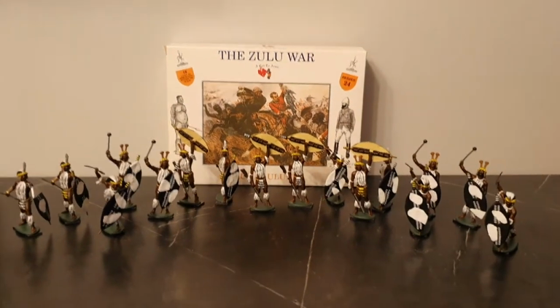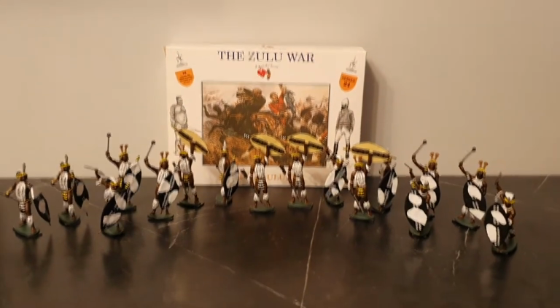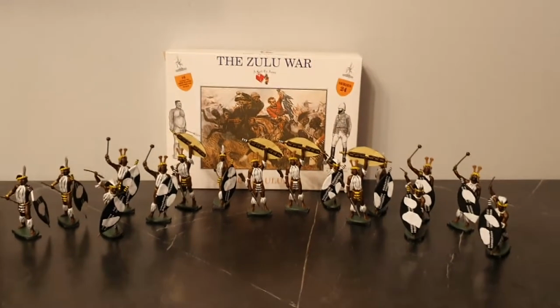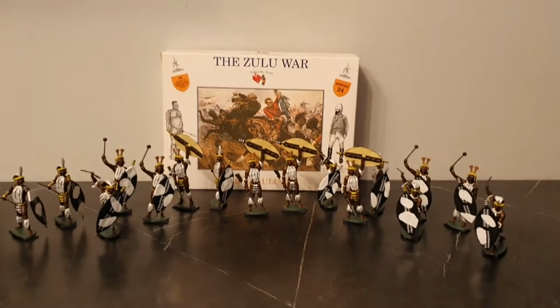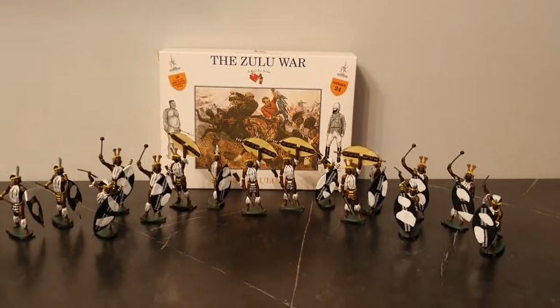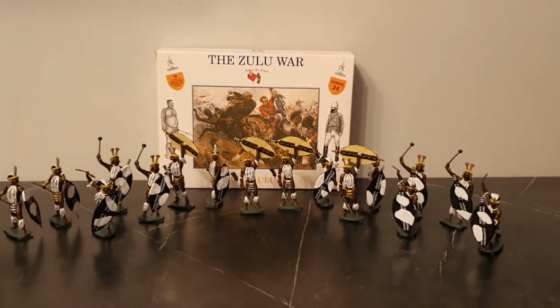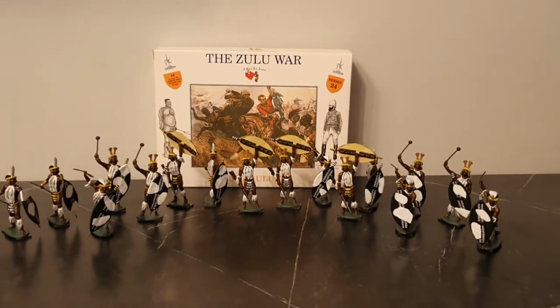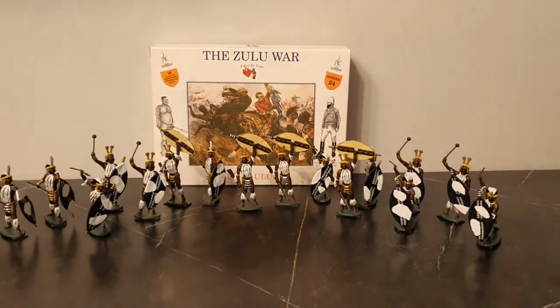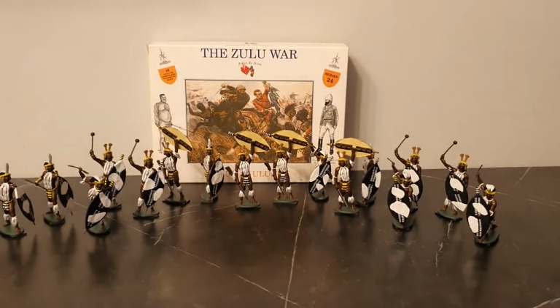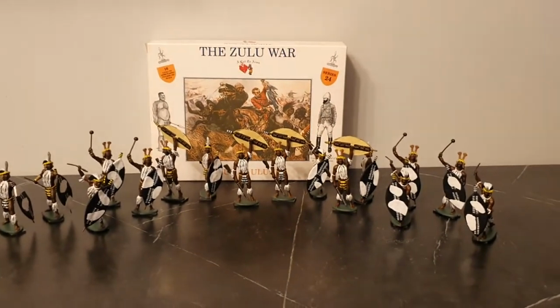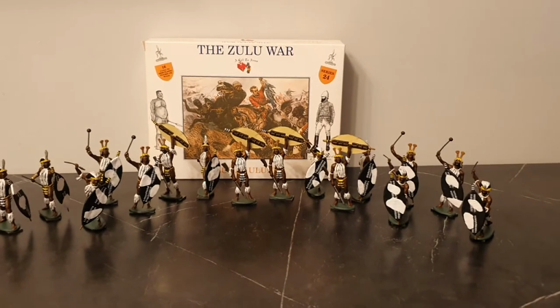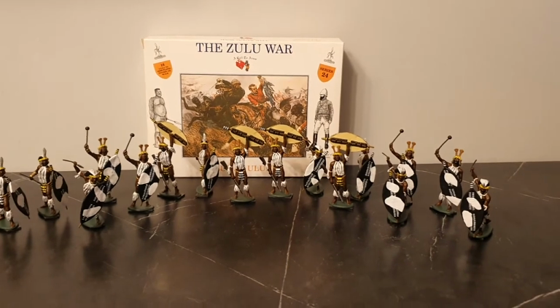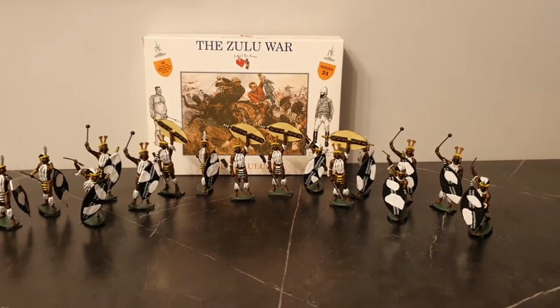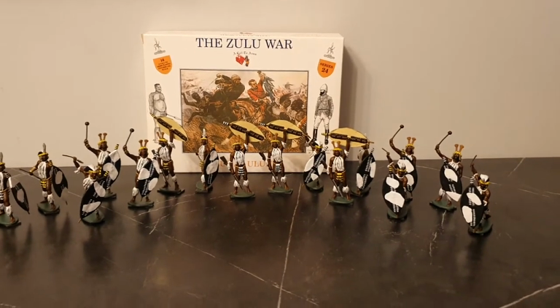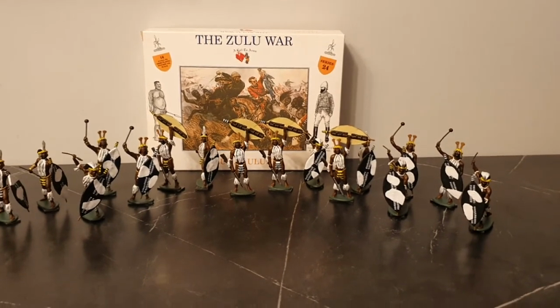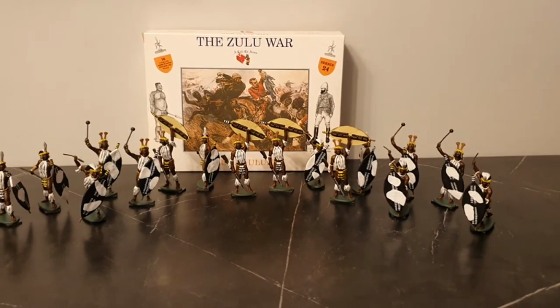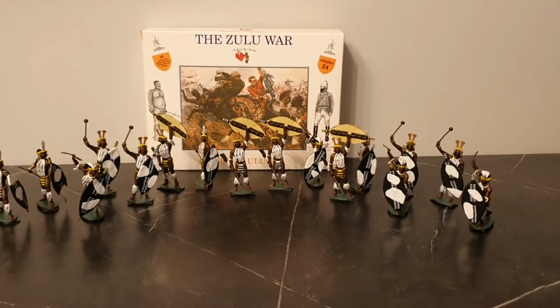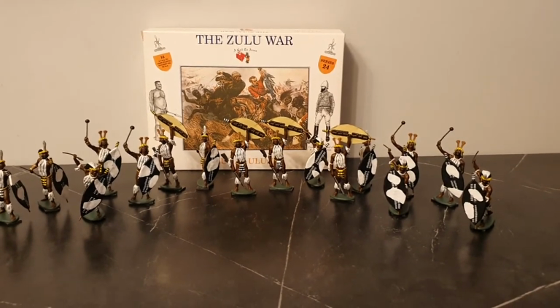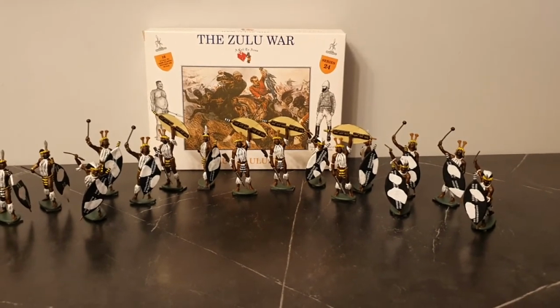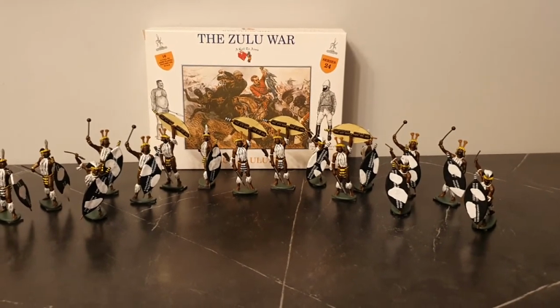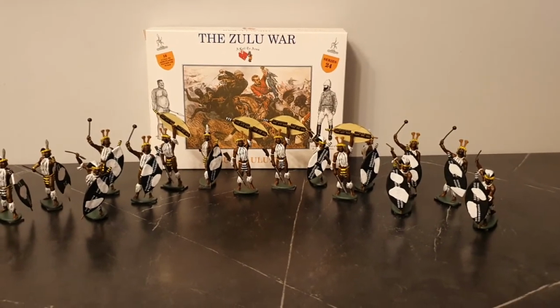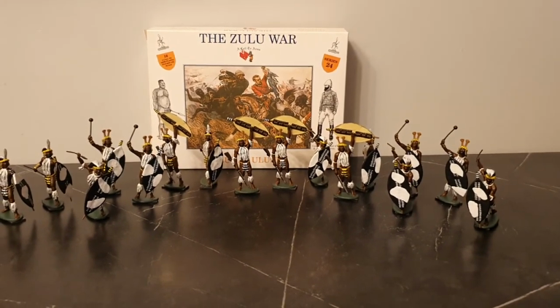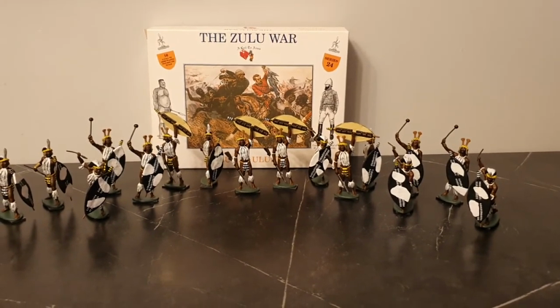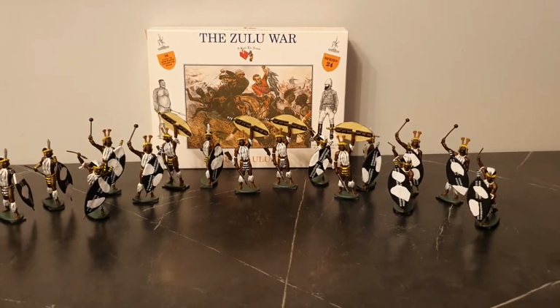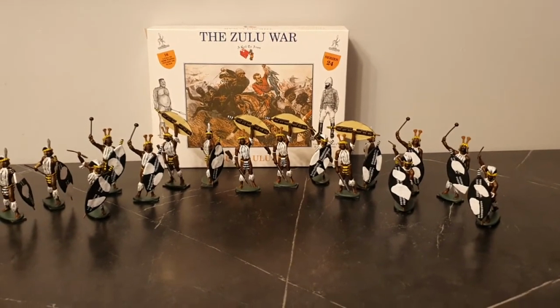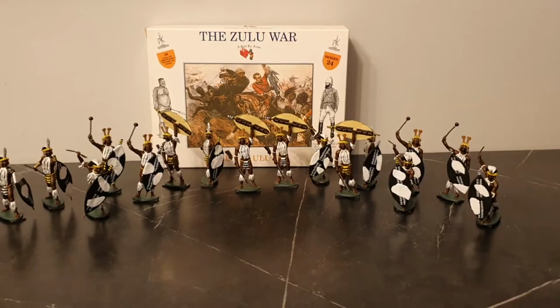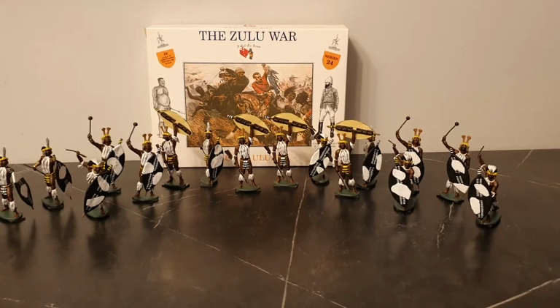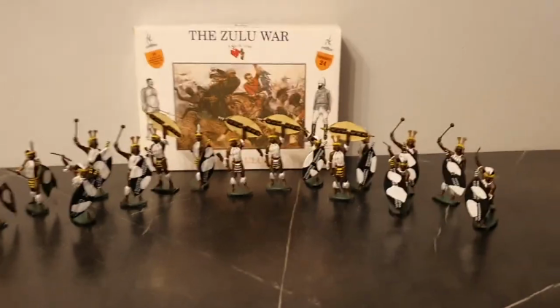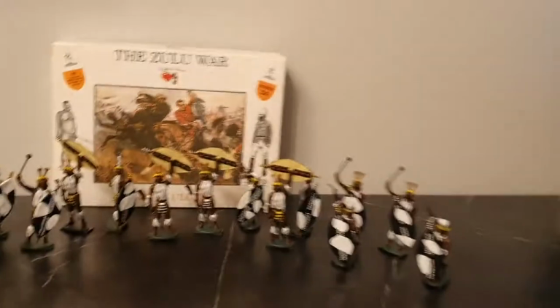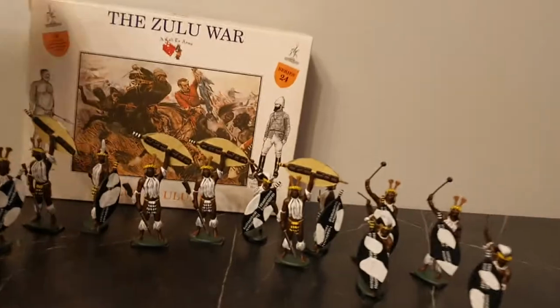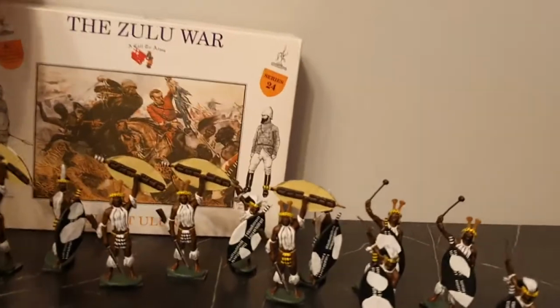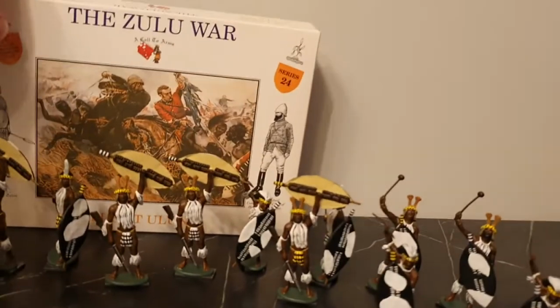Hi, this is a quick review of the Call to Arms Zulu War. Zulu is out of Lundi, 1:32 scale. So, the box art first.